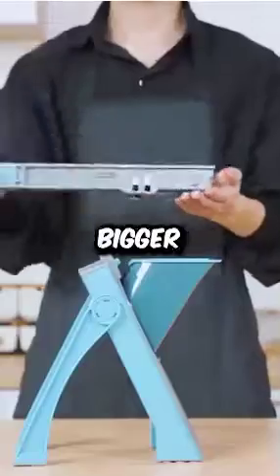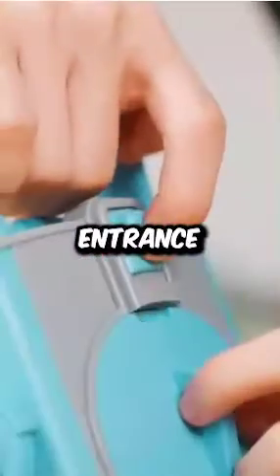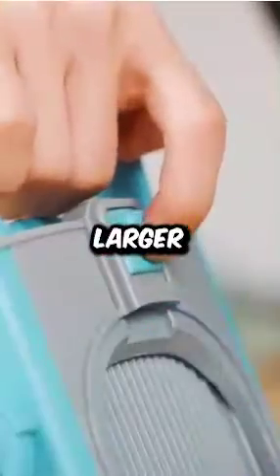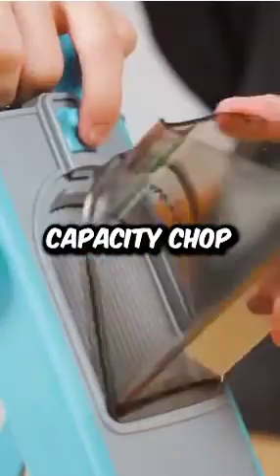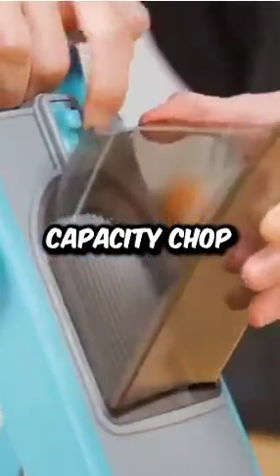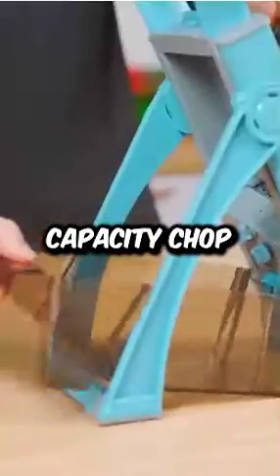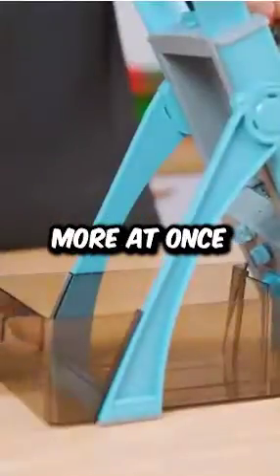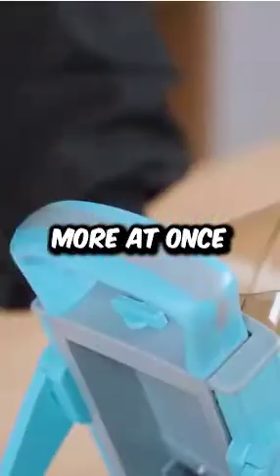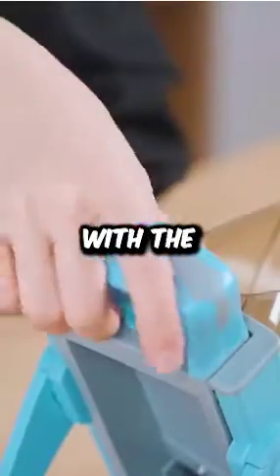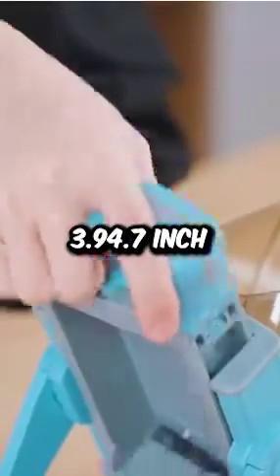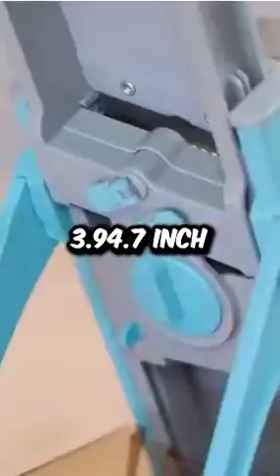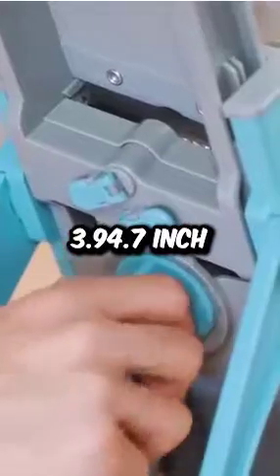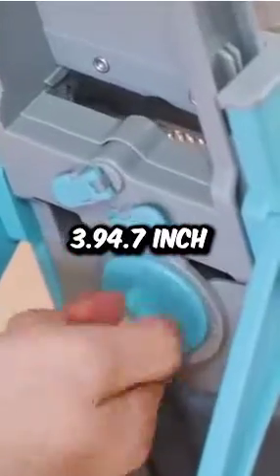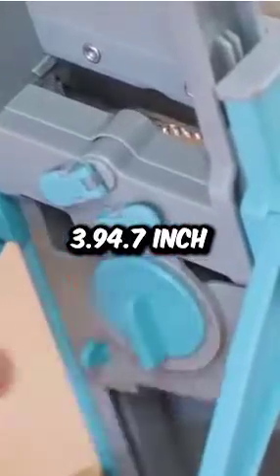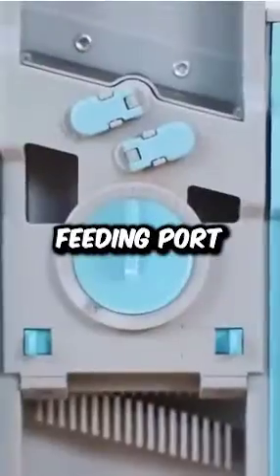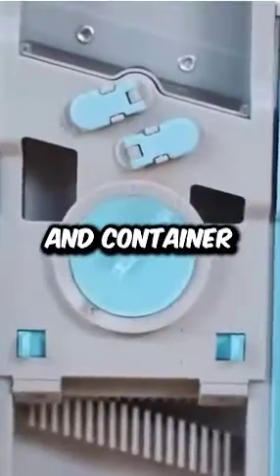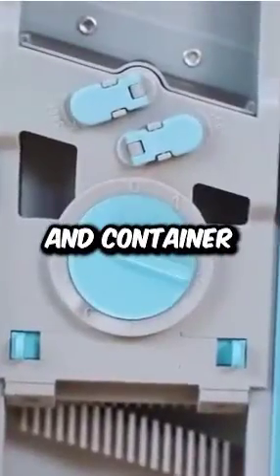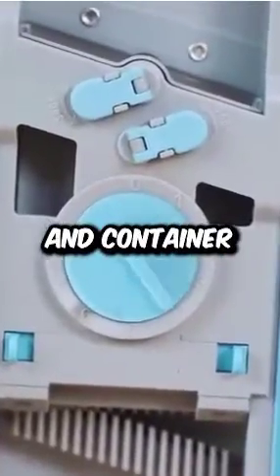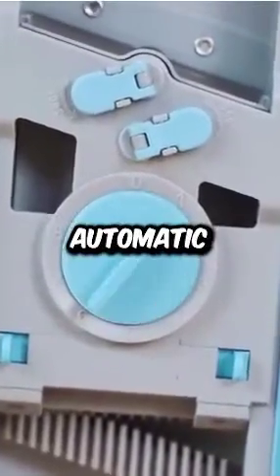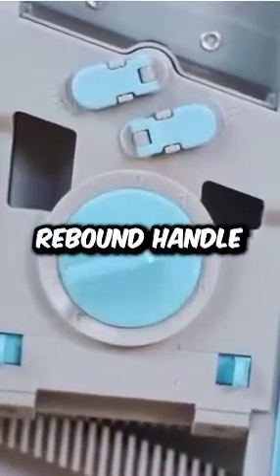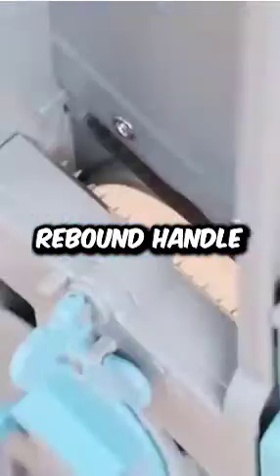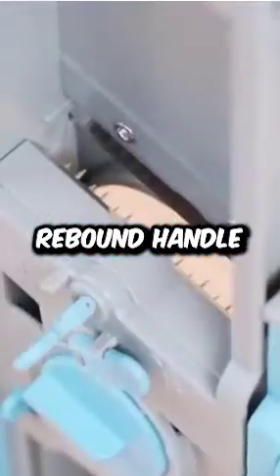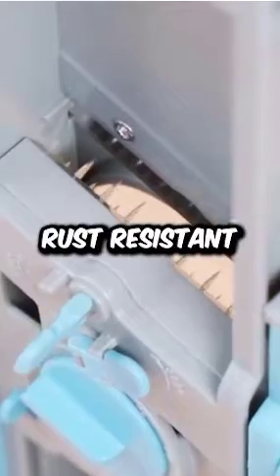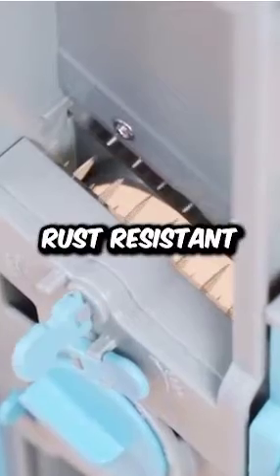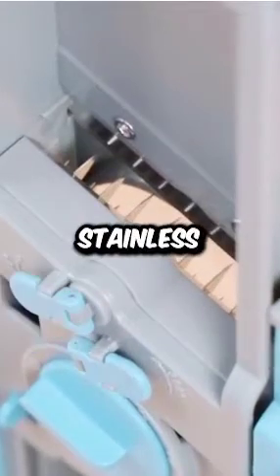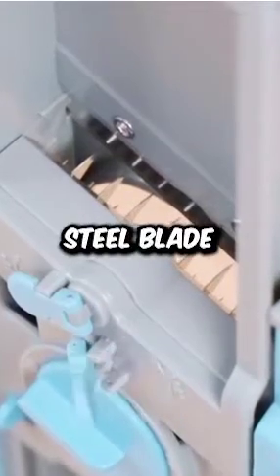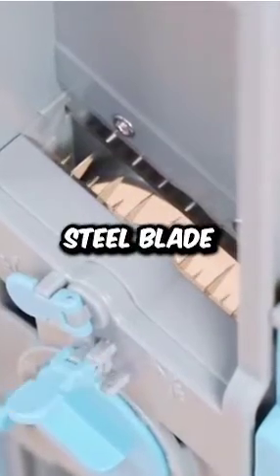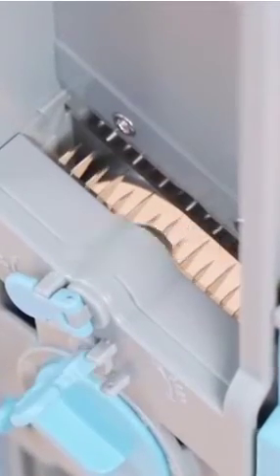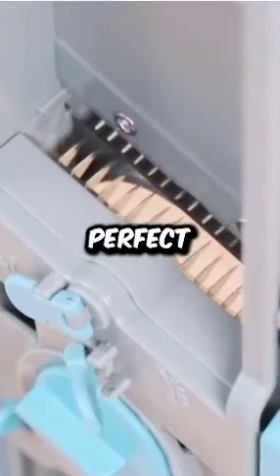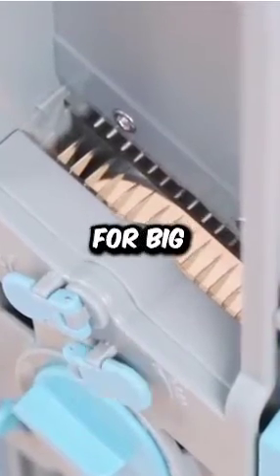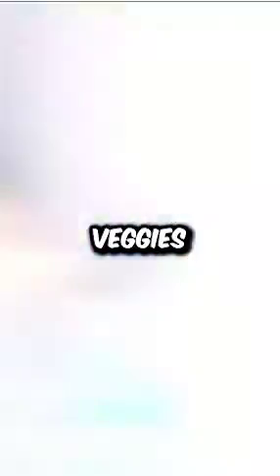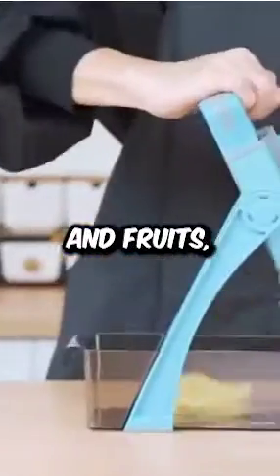Bigger entrance, larger capacity. Chop more at once with the 3.9 by 4.7 inch feeding port and container. Automatic rebound handle, rust-resistant stainless steel blade — perfect for big veggies and fruits.